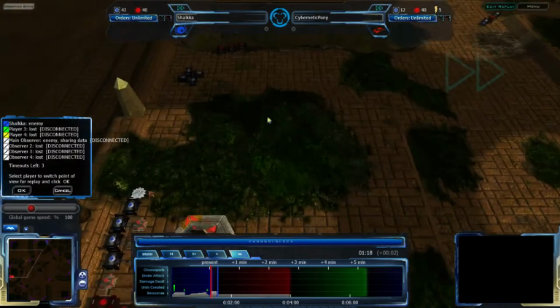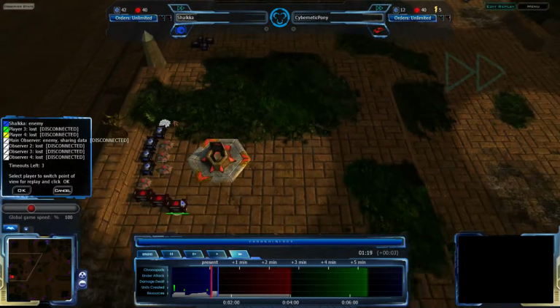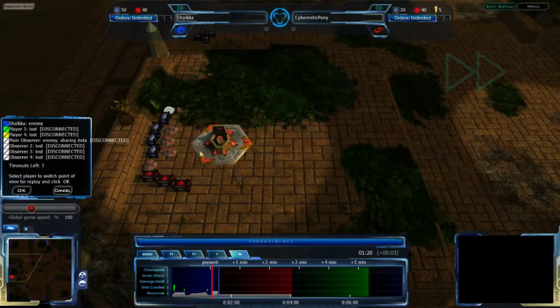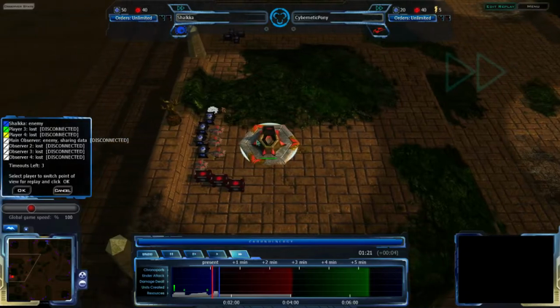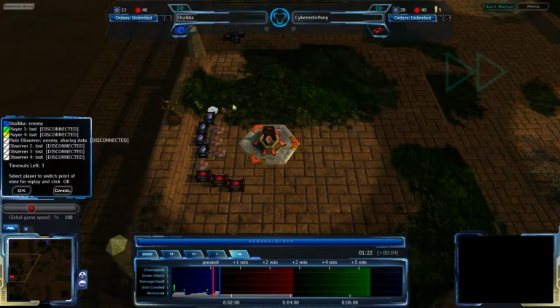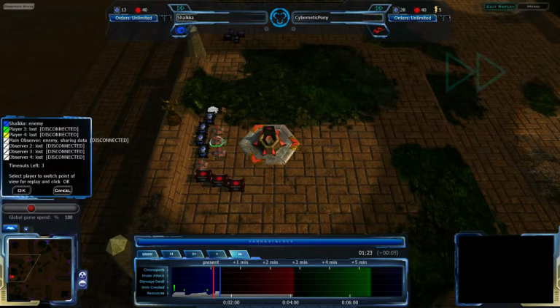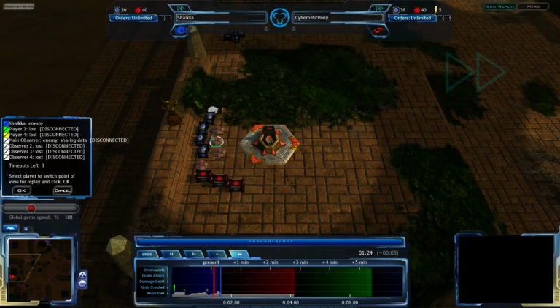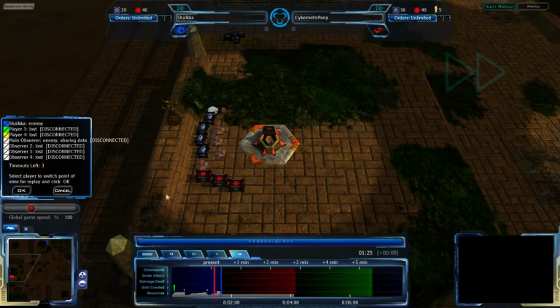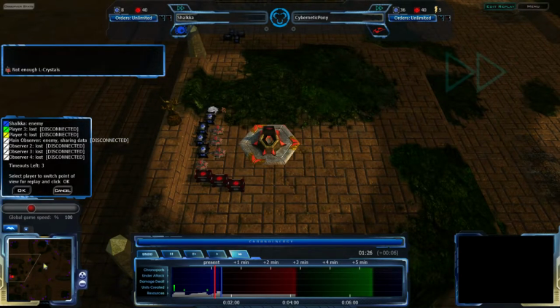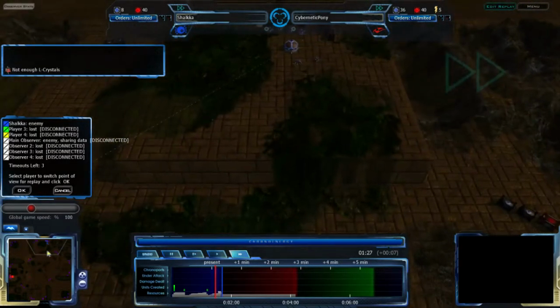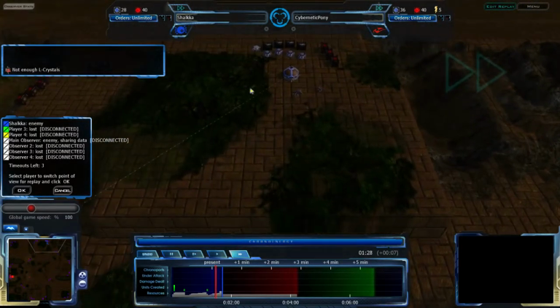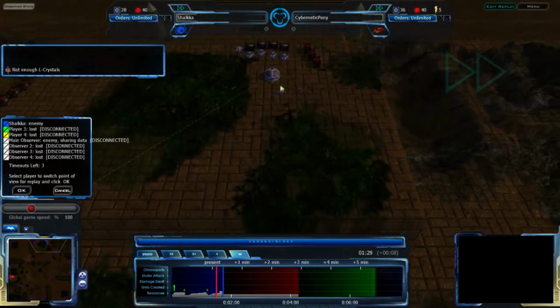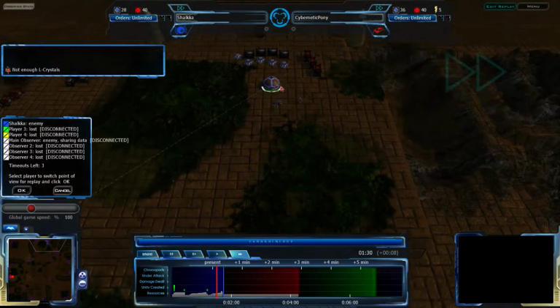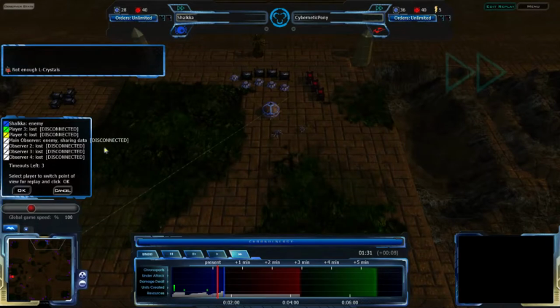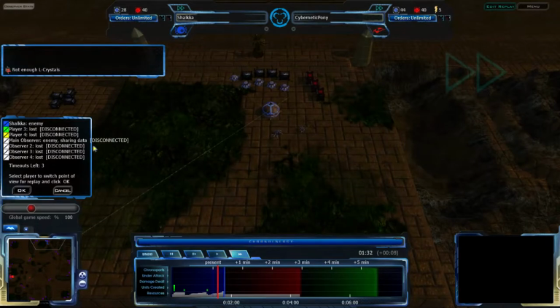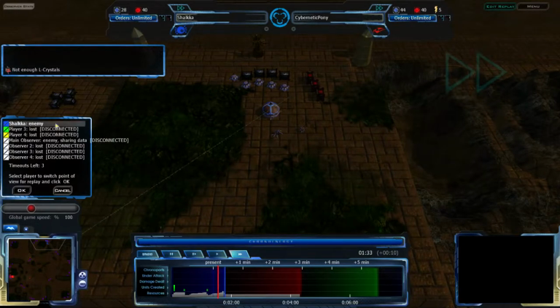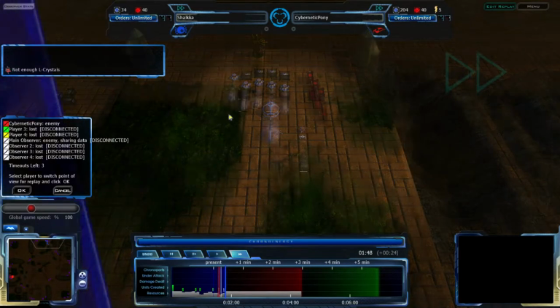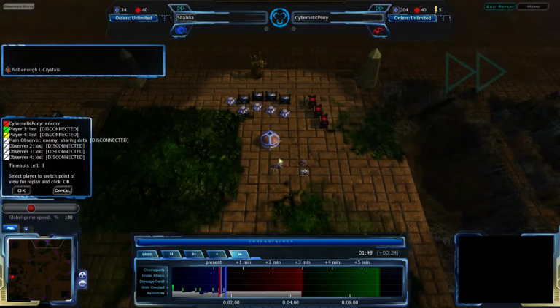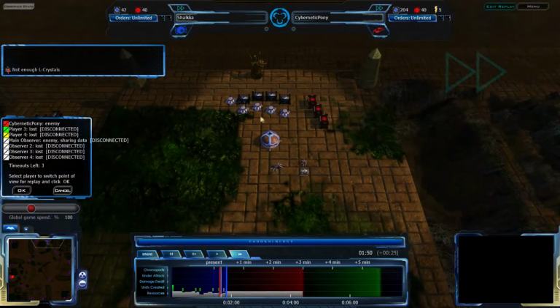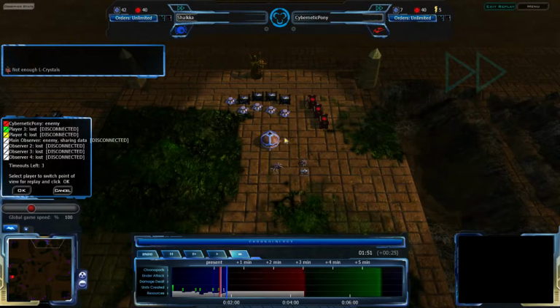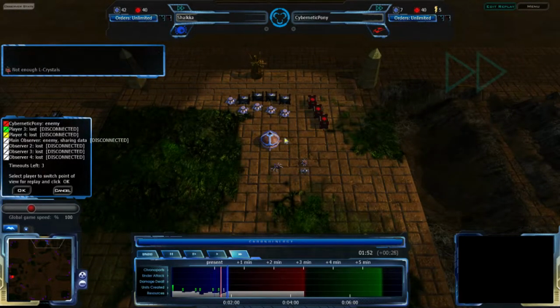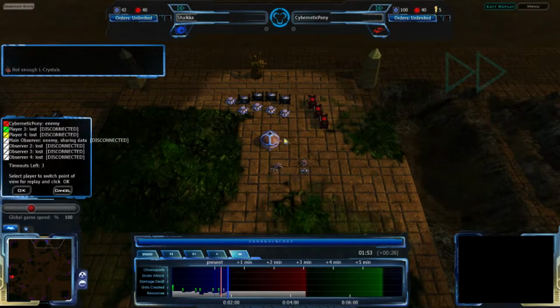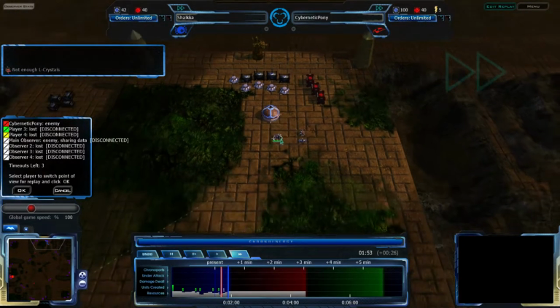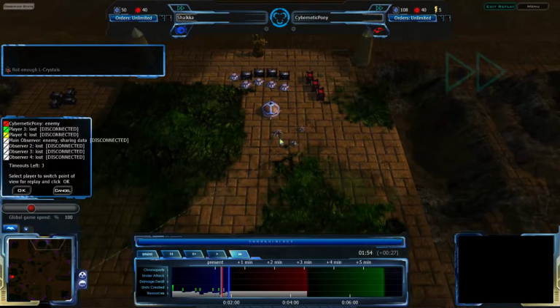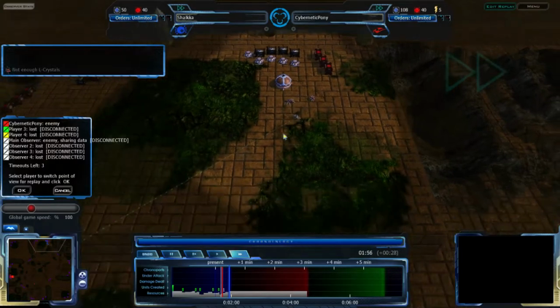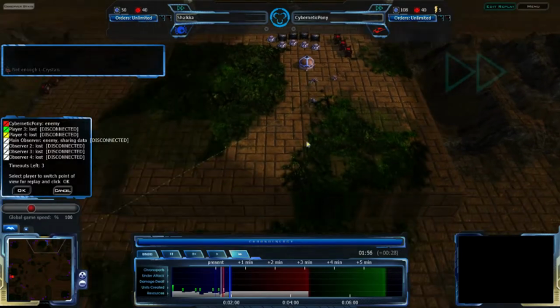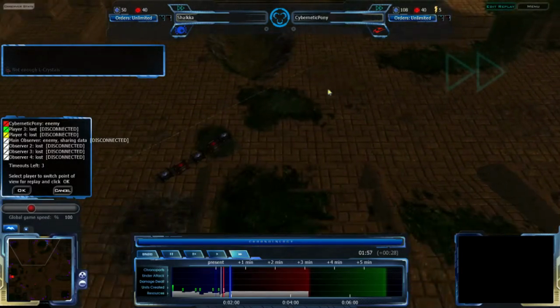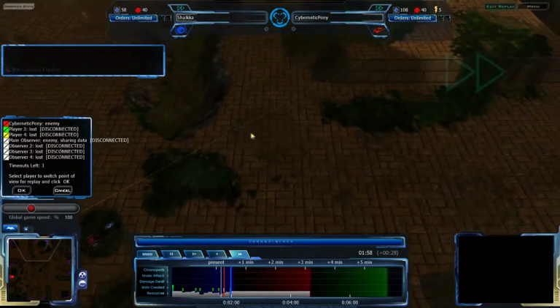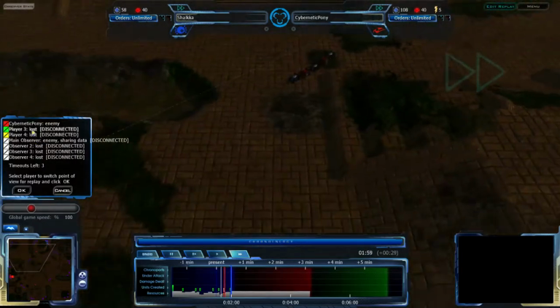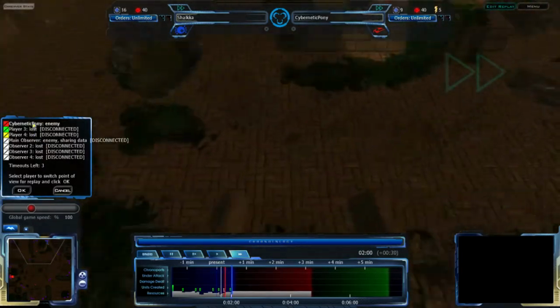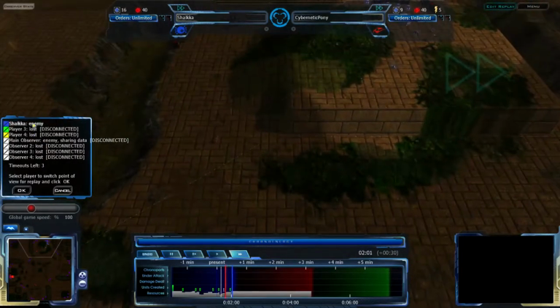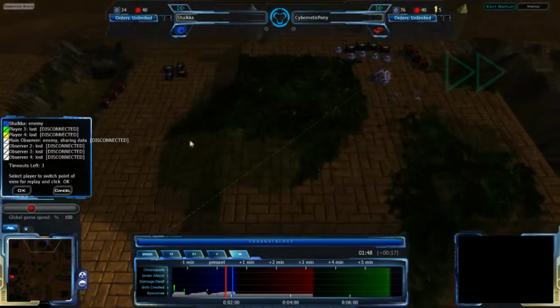Cybernetic Pony is starting on the west side of the map and going pretty quickly for a few RPs. Shalka is also going for RPs, so neither player is assuming a rush is happening. Both players are scouting out and double-checking where their opponents are.